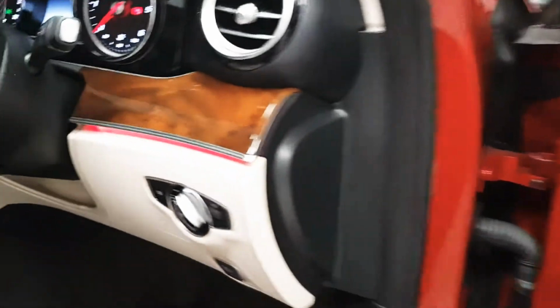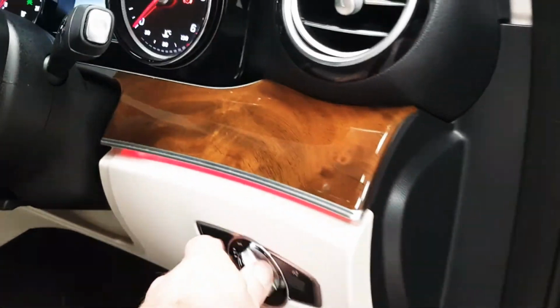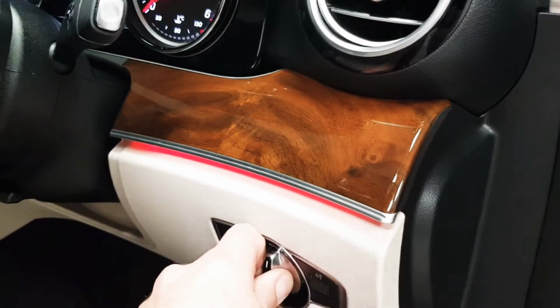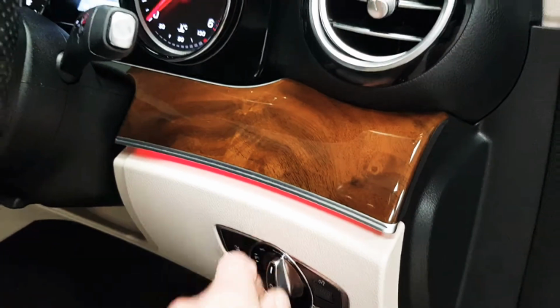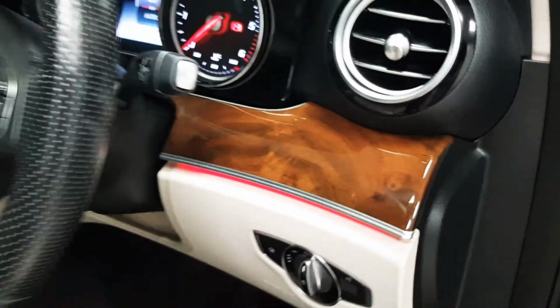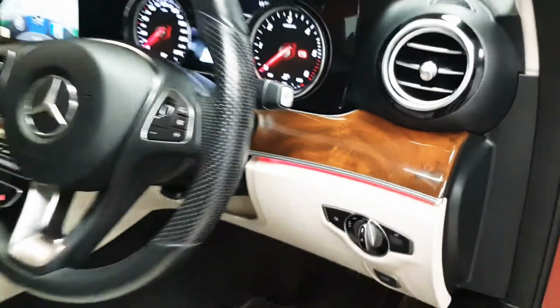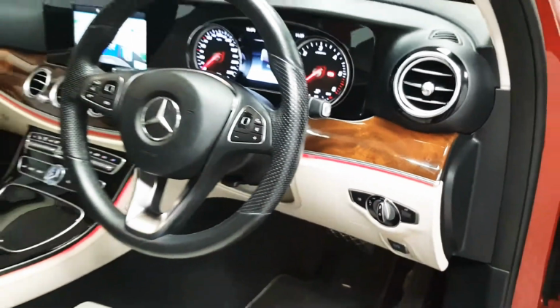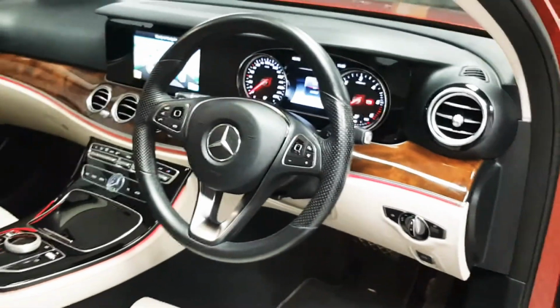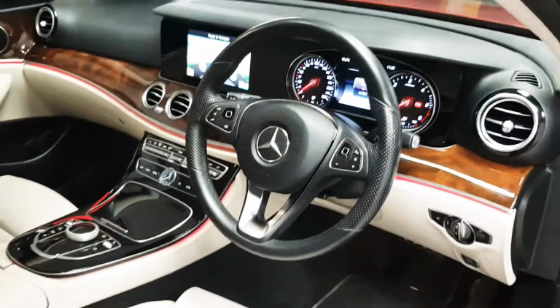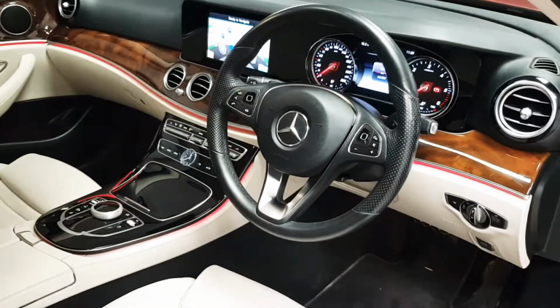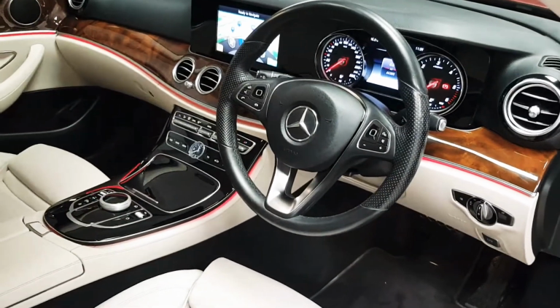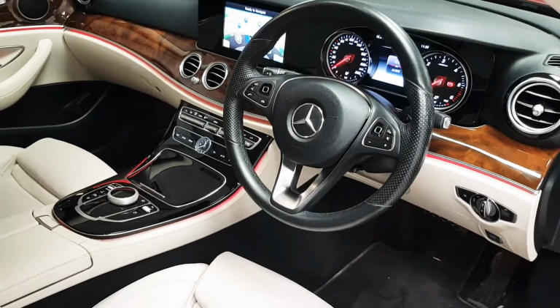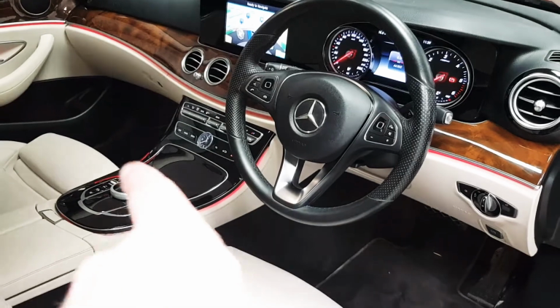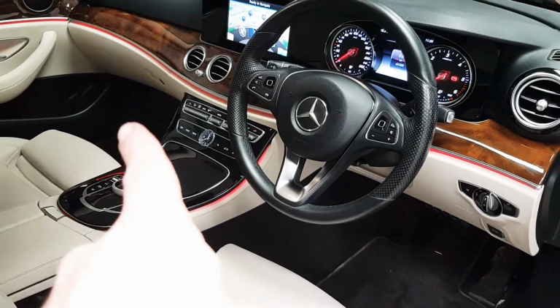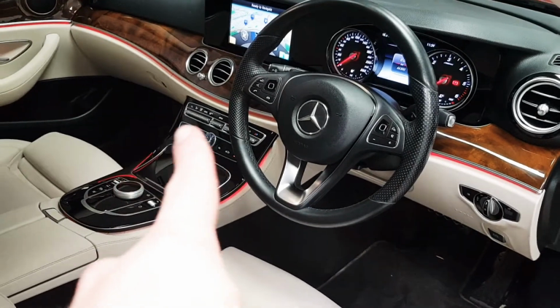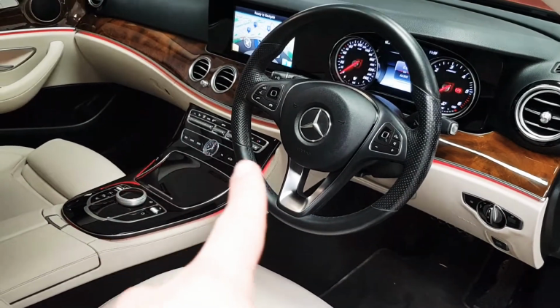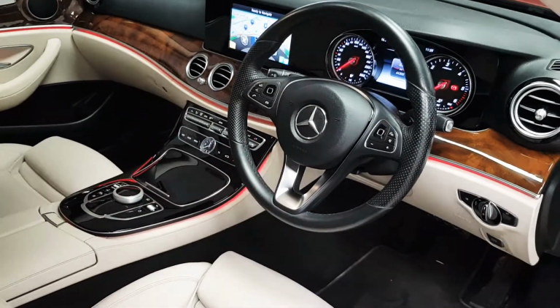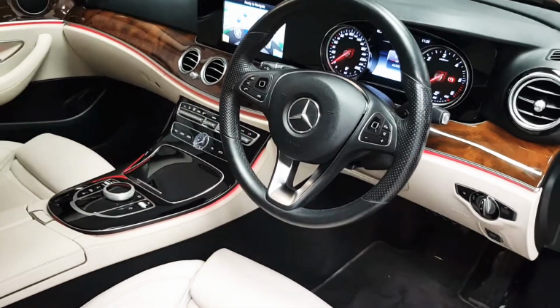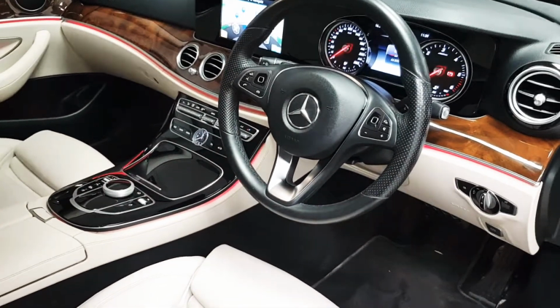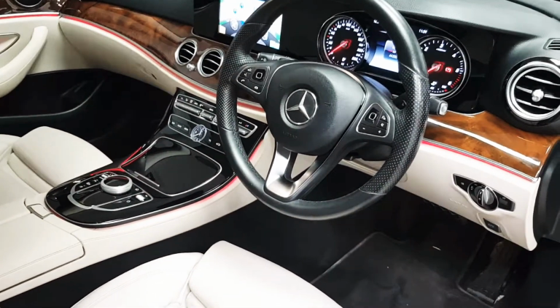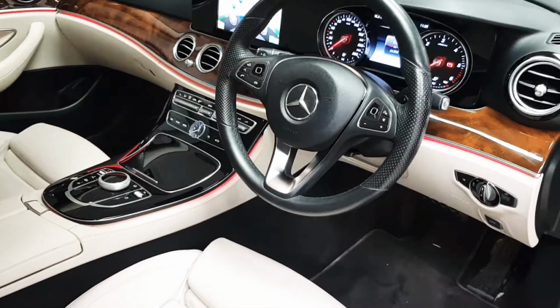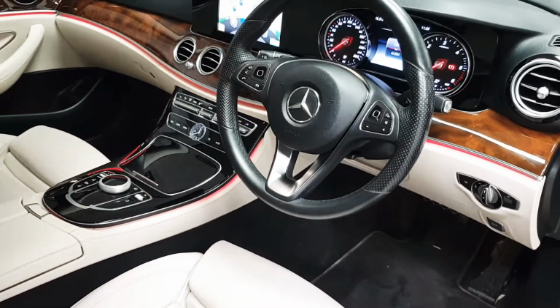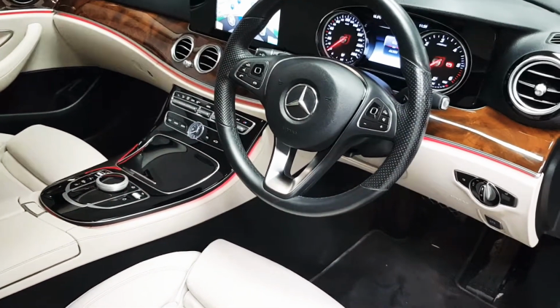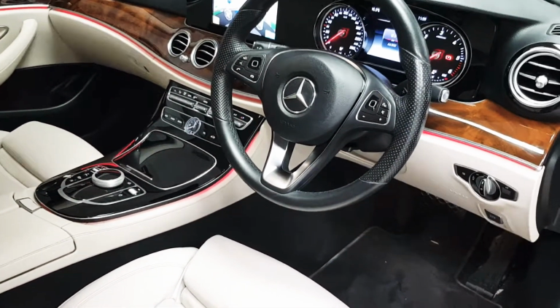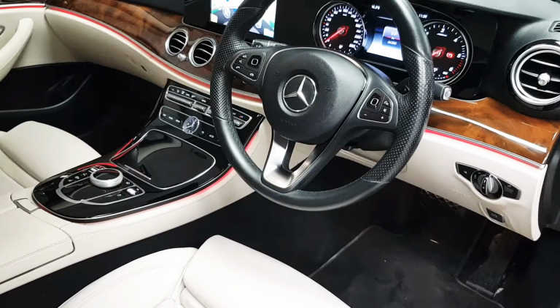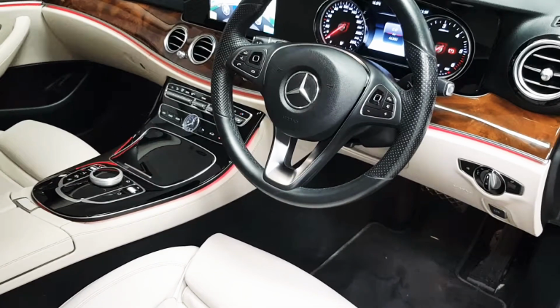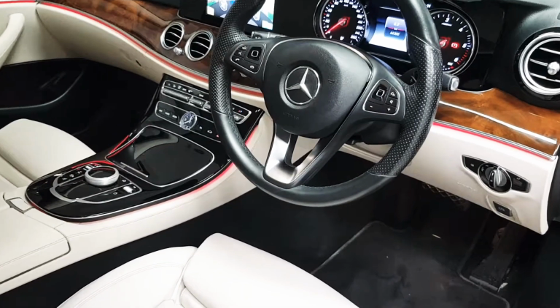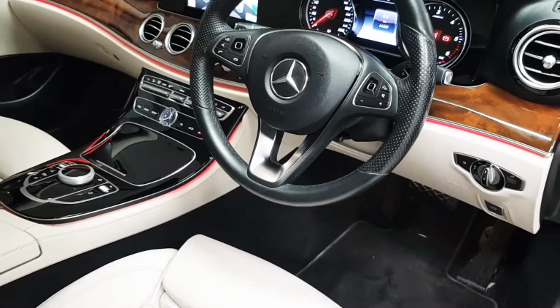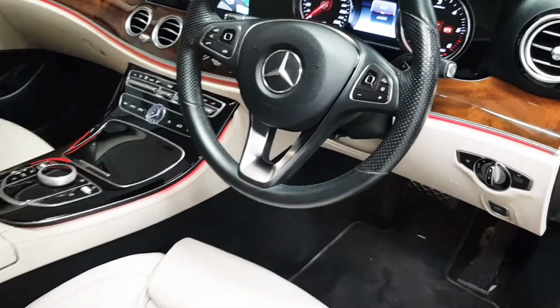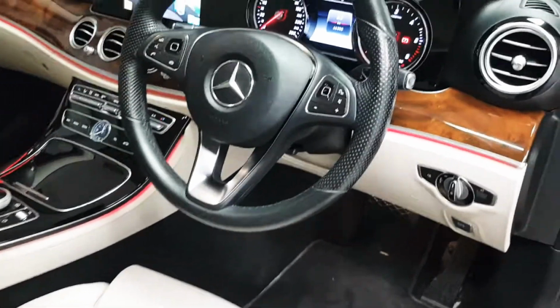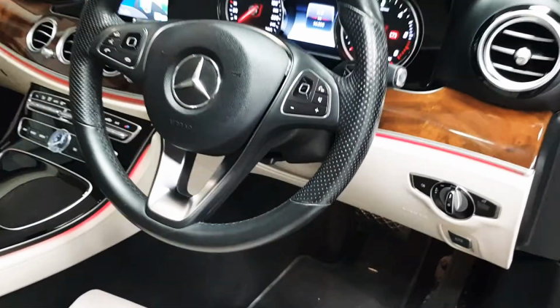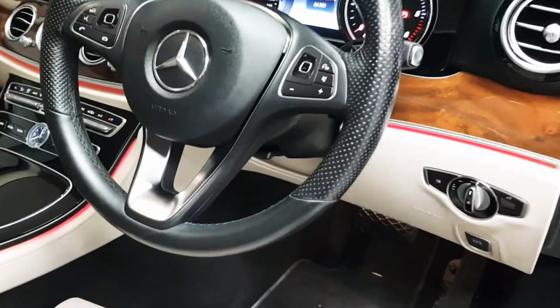I'll just turn off the lights for a second. At the moment you can see there's a red glow around the dashboard — that's the ambient lighting package. There are 64 different colours that you can choose from, and it looks very well at night time.